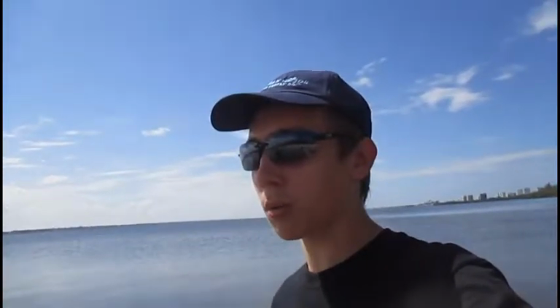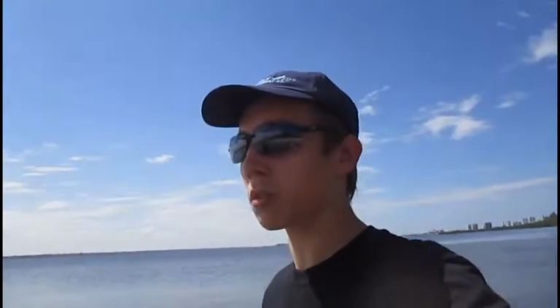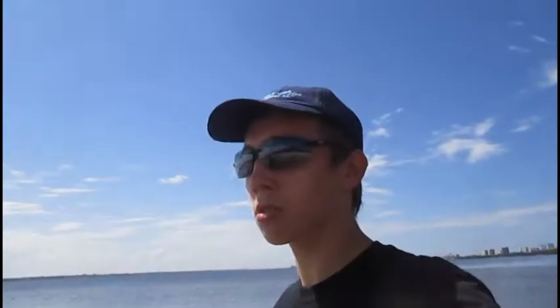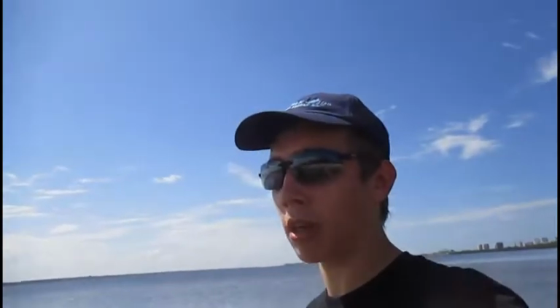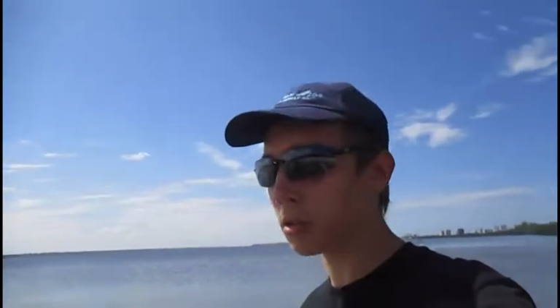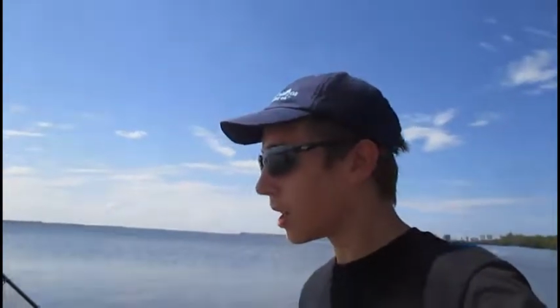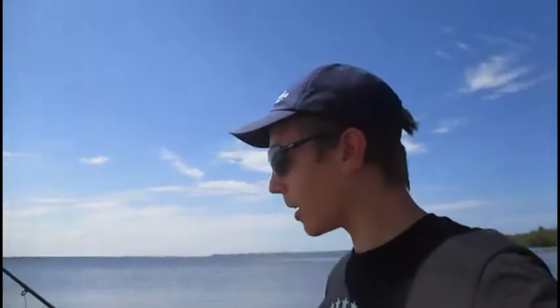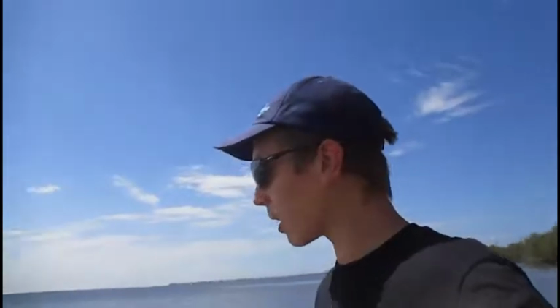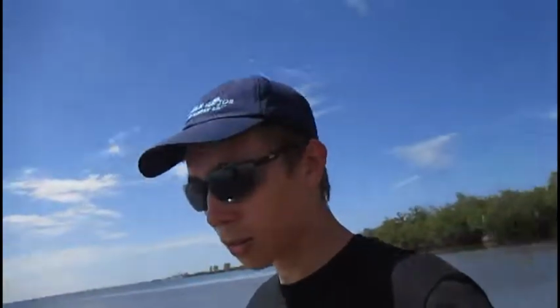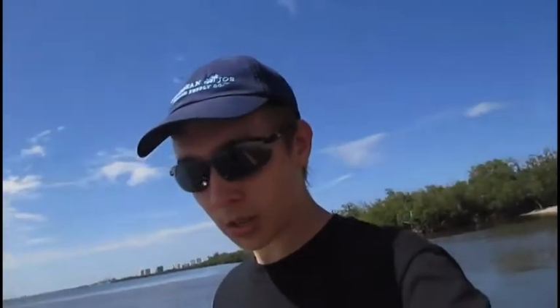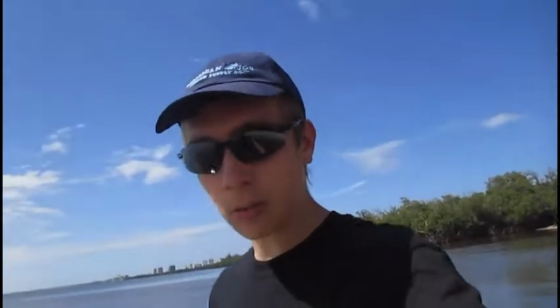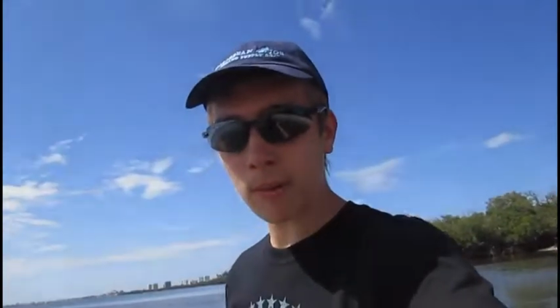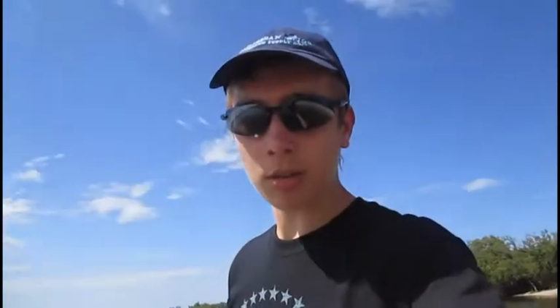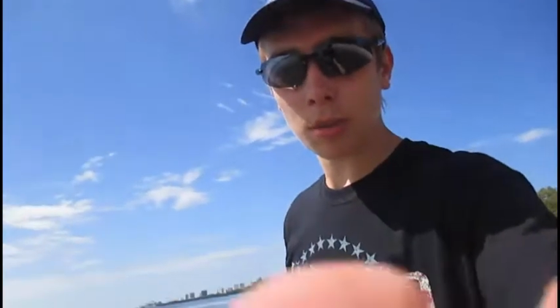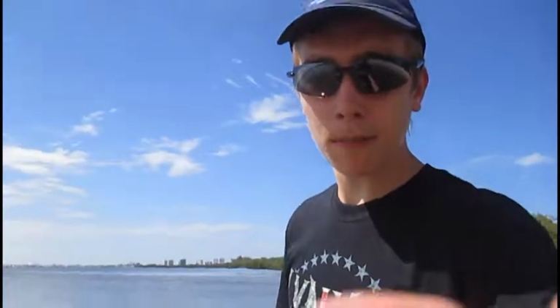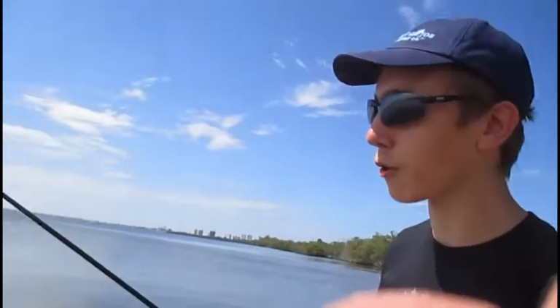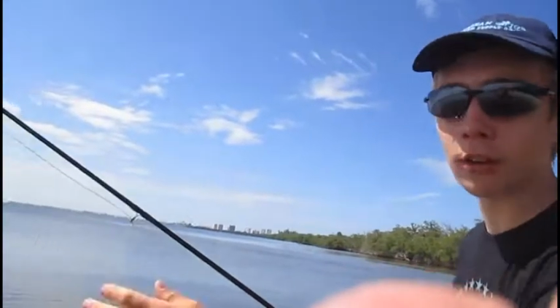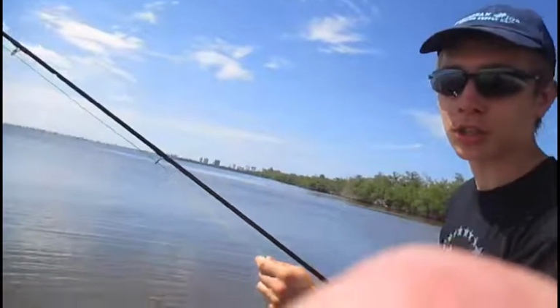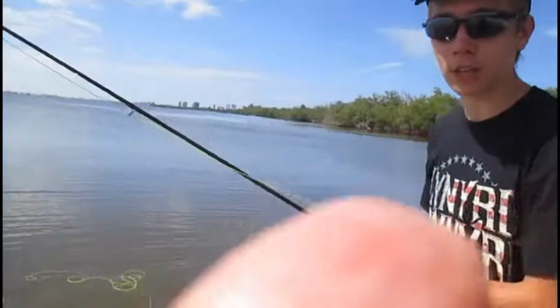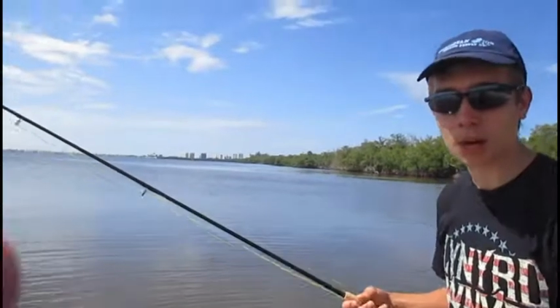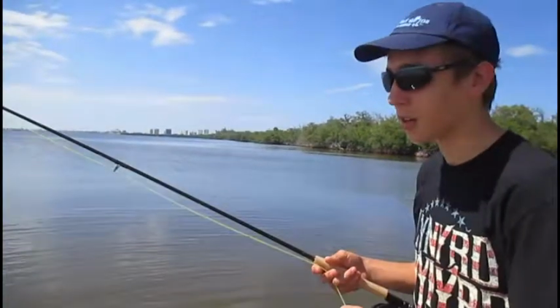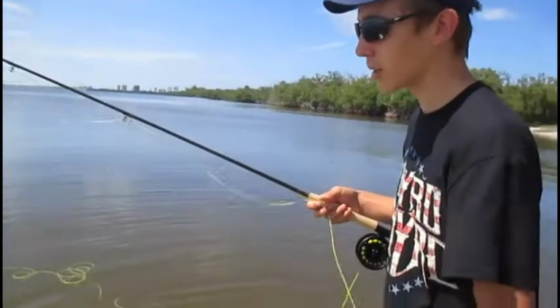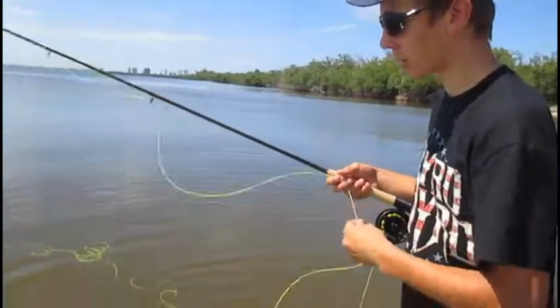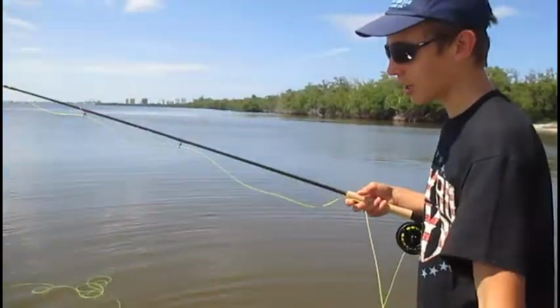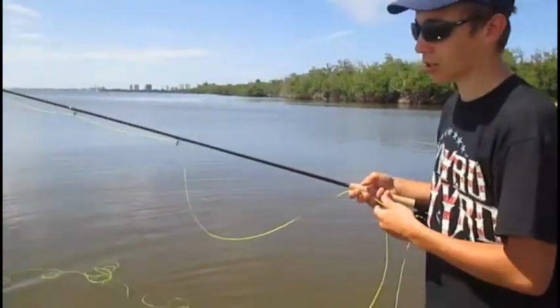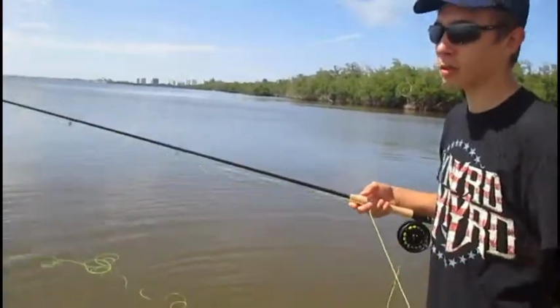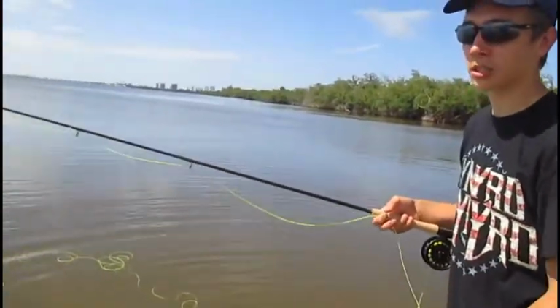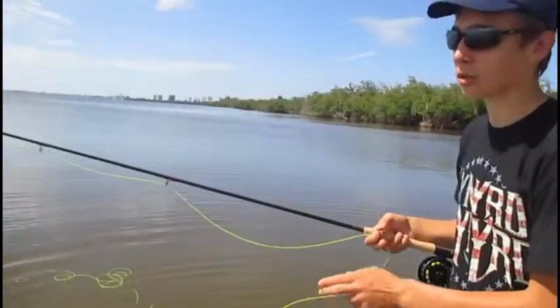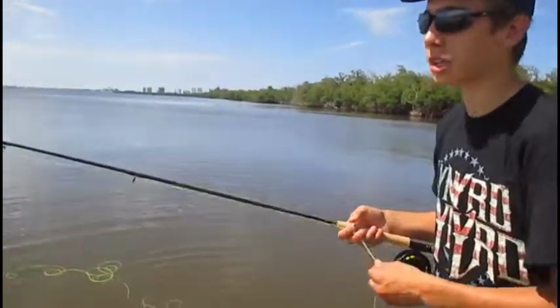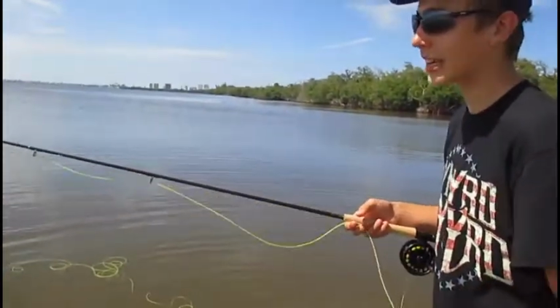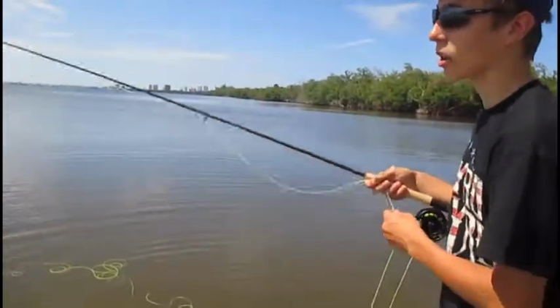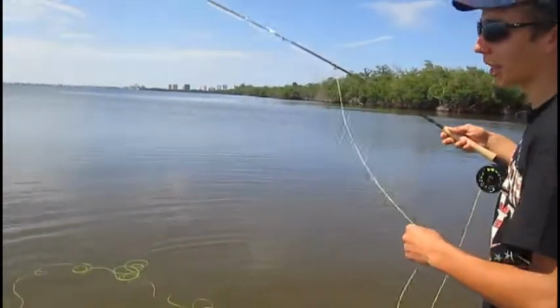There's a couple of crows. Shoot them. I'm going to hand you over to my cameraman. I'm going to show you a bit of pro fly fishing for the tarpon, hopefully. There's our tarpon, there's a barracuda, there's a lot in there.